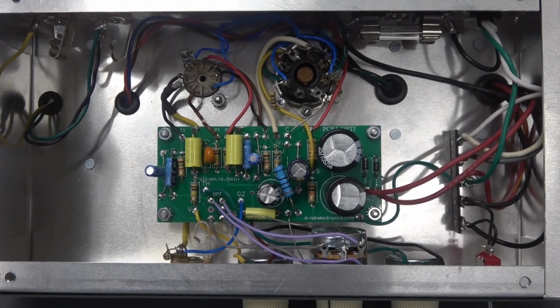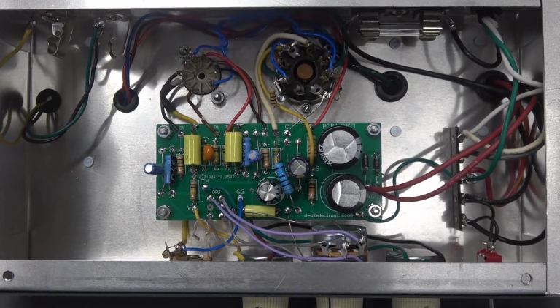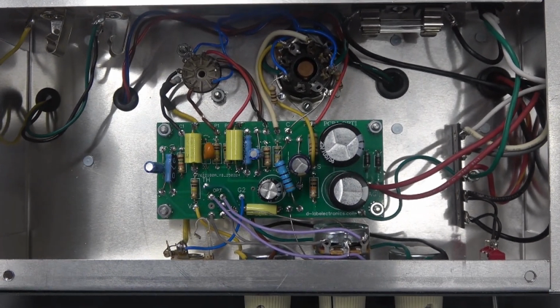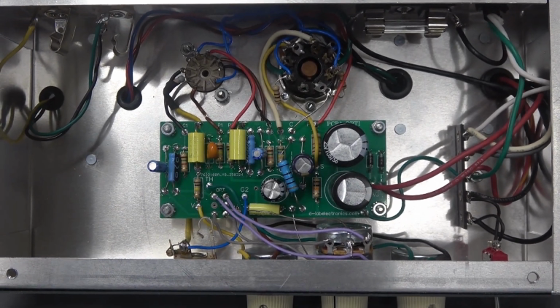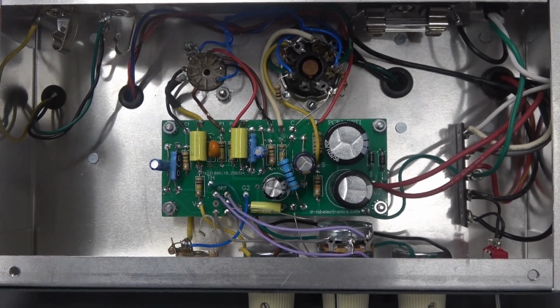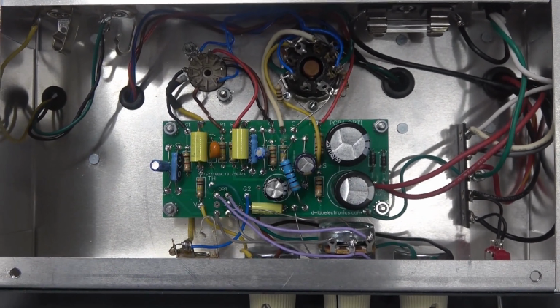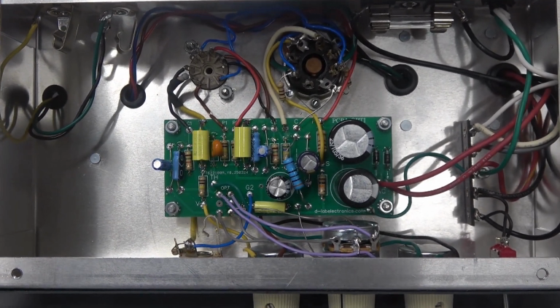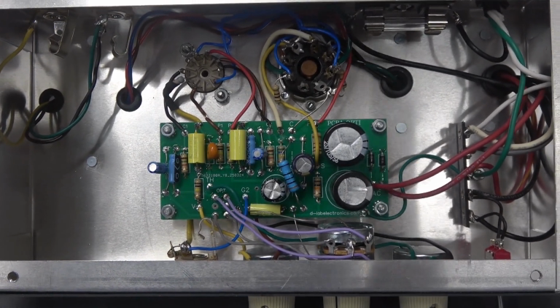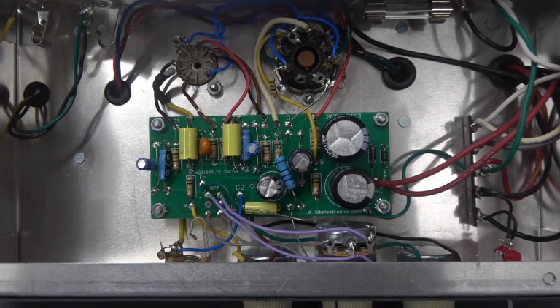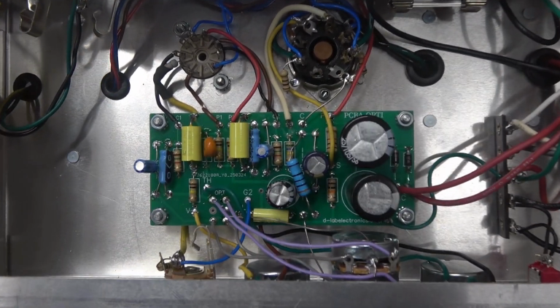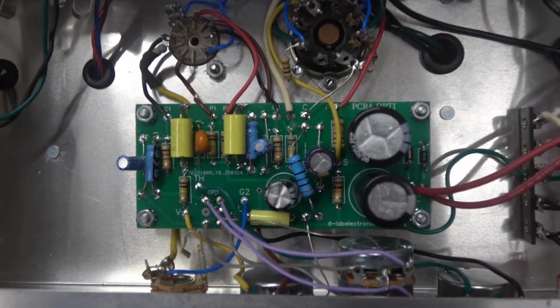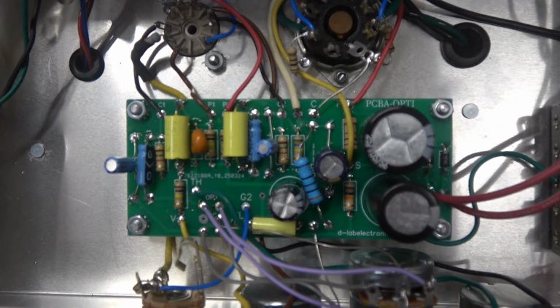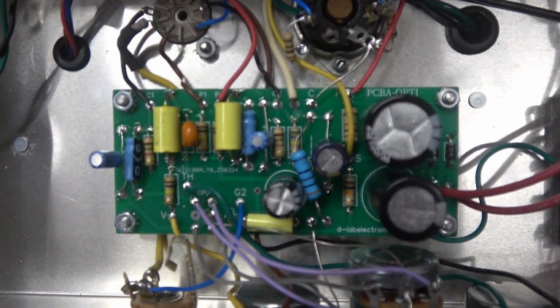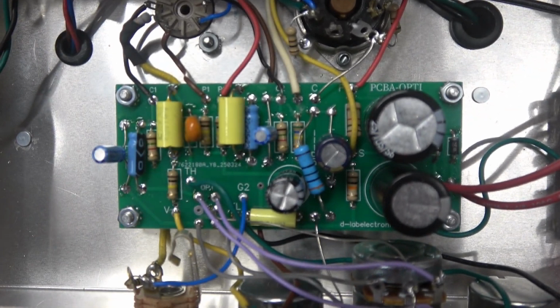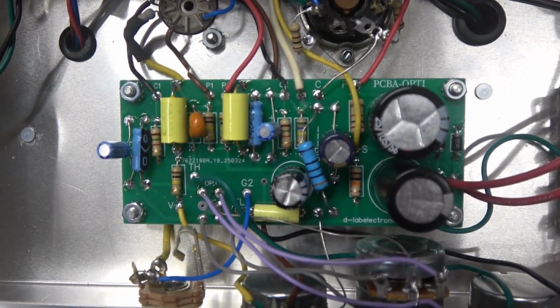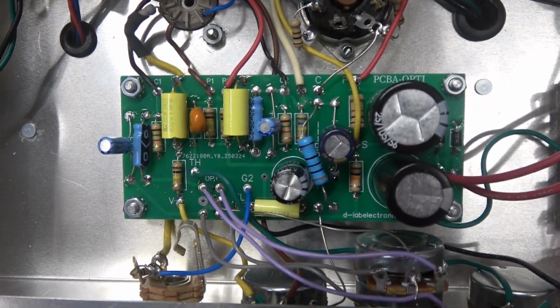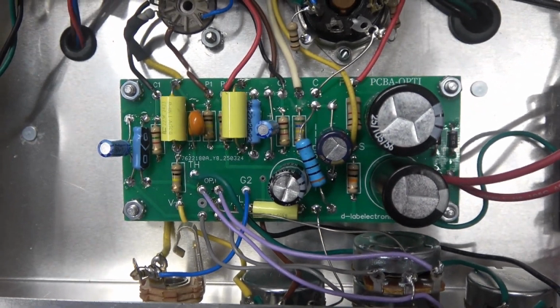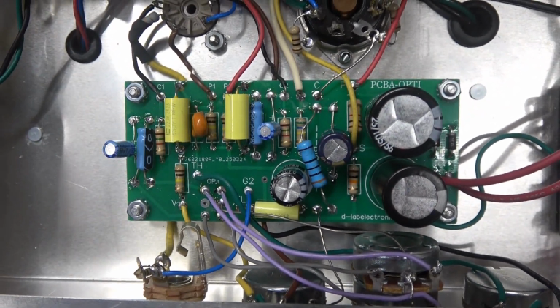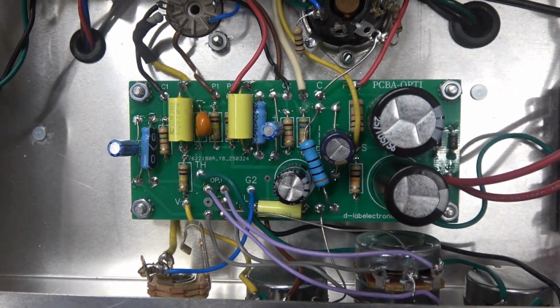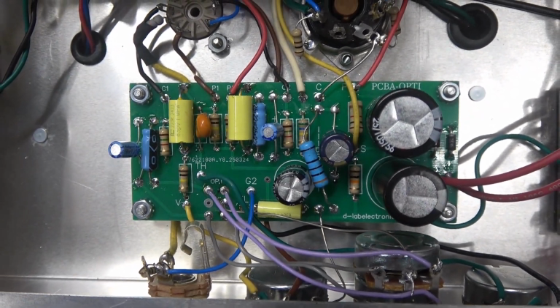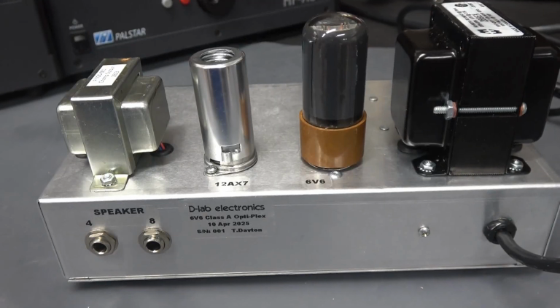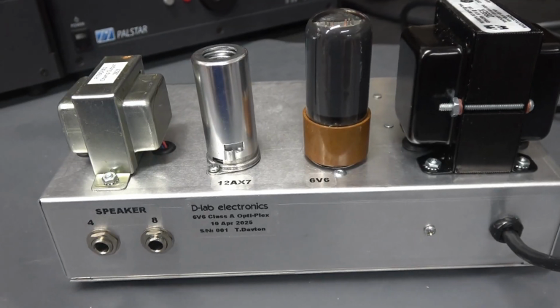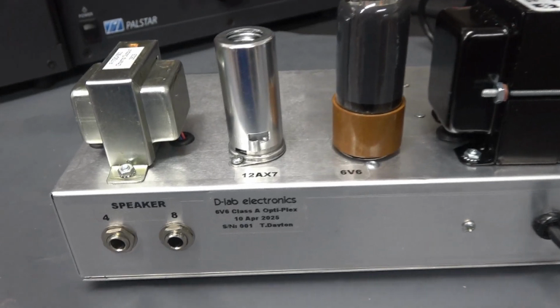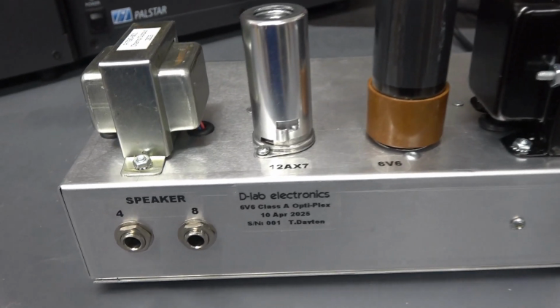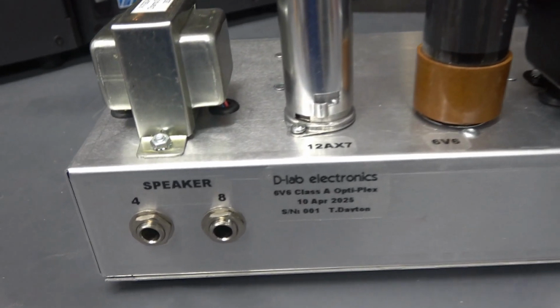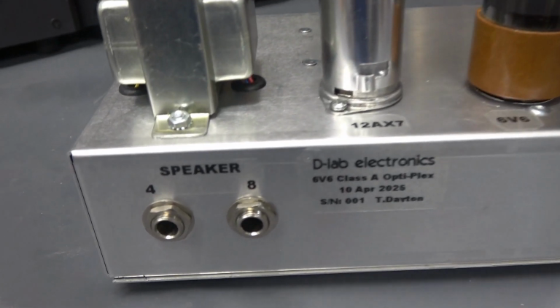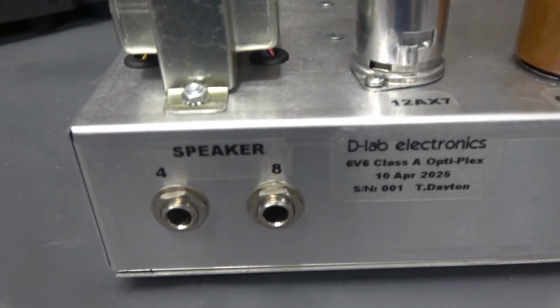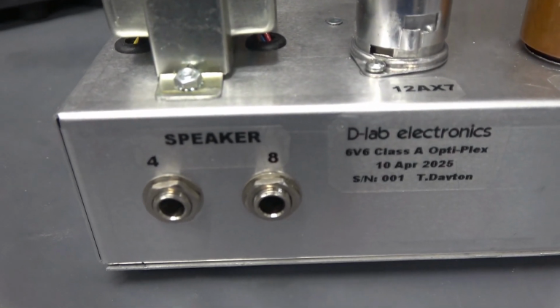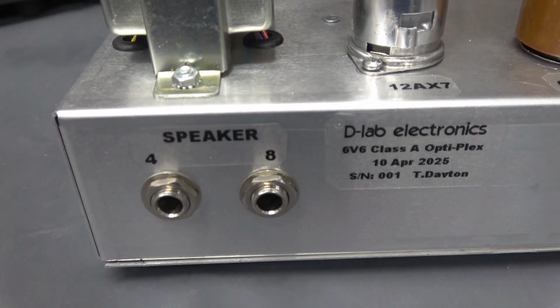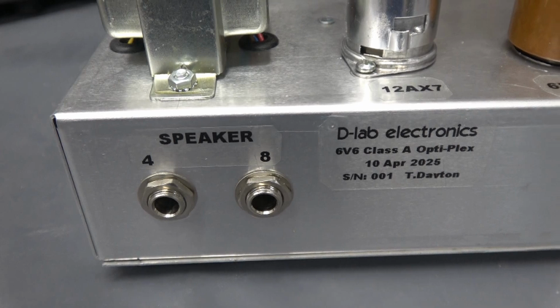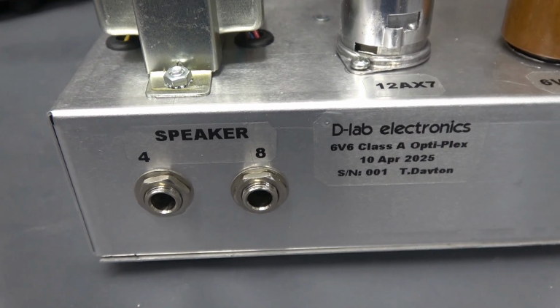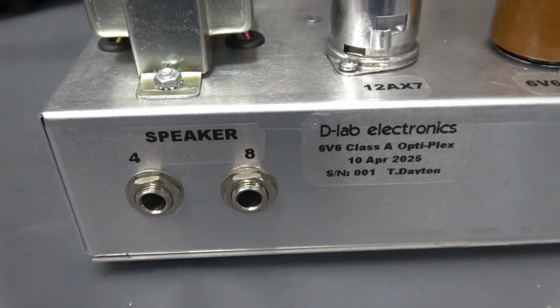I offer these amplifiers complete, or you can buy the PCBA board and make your own. On the back side of the amplifier you have speaker outputs for 4 or 8 ohm.